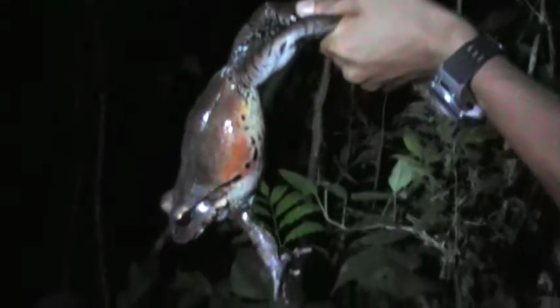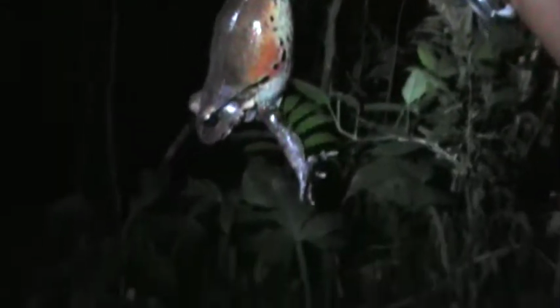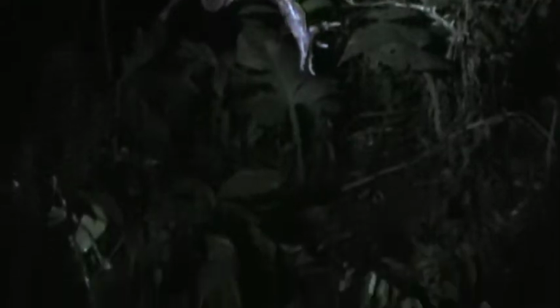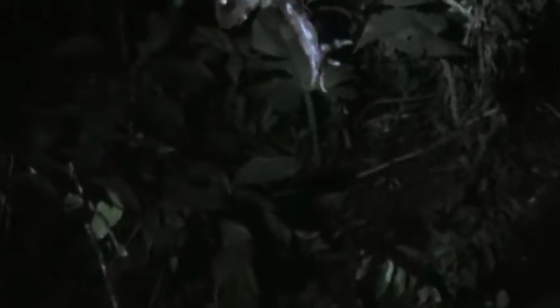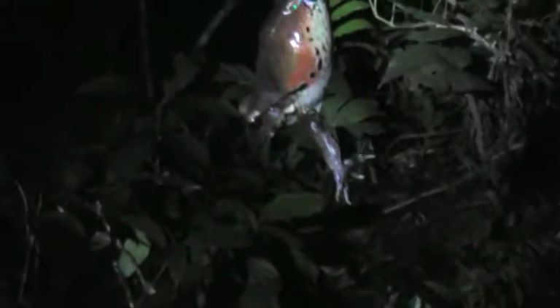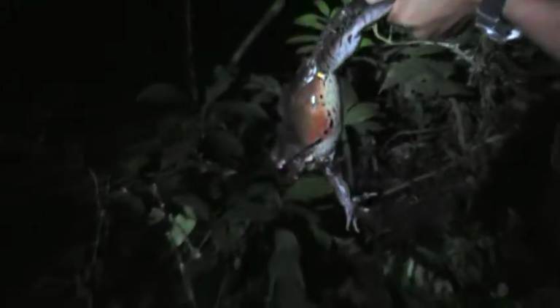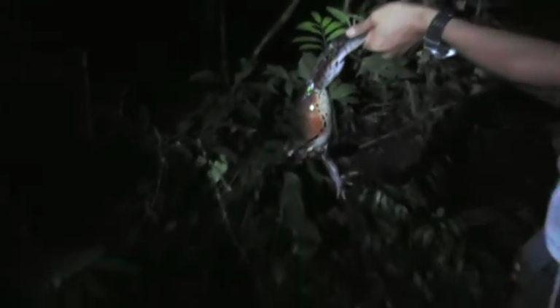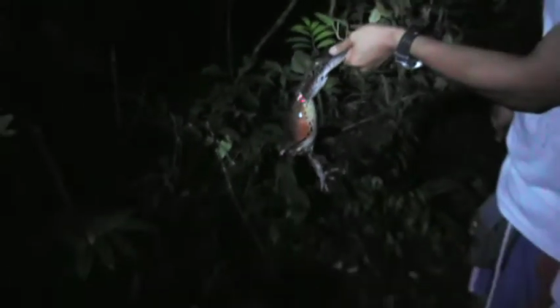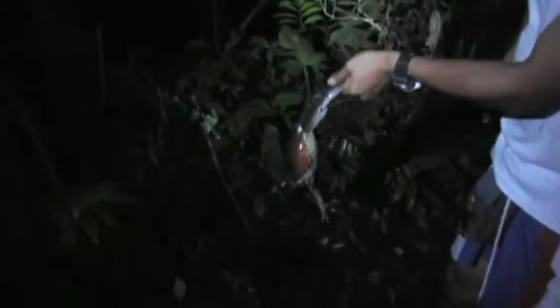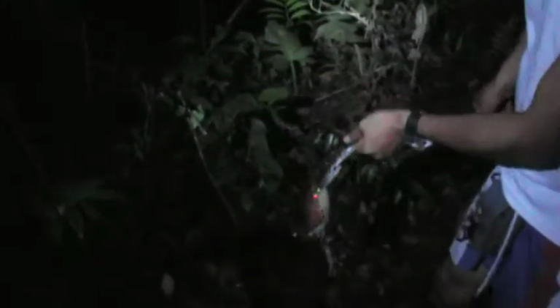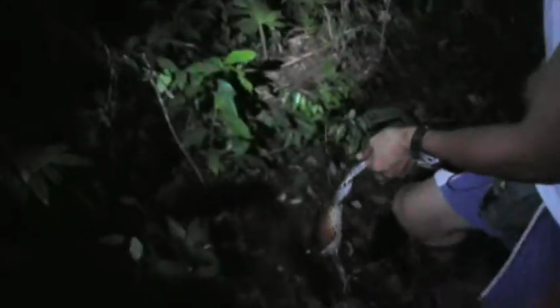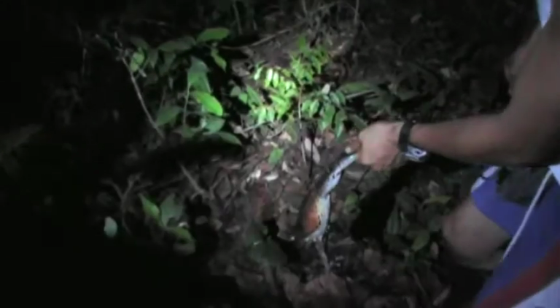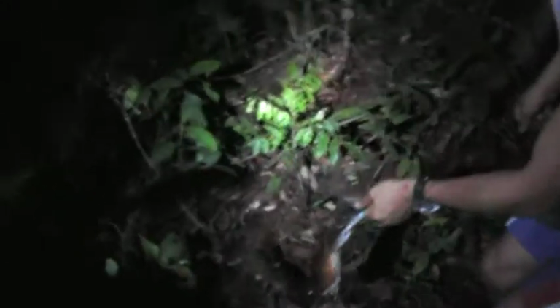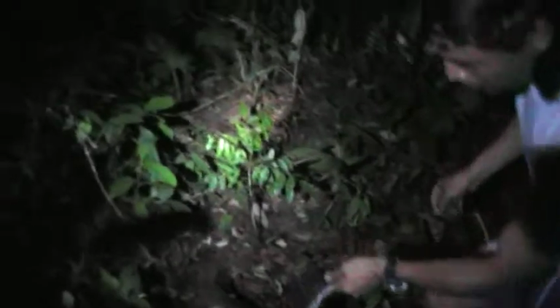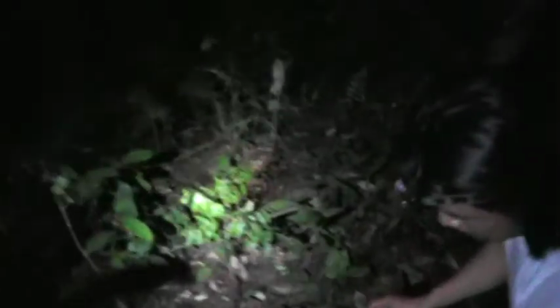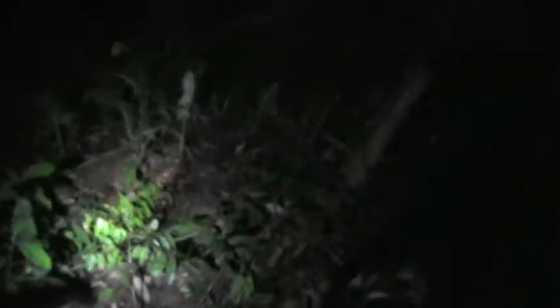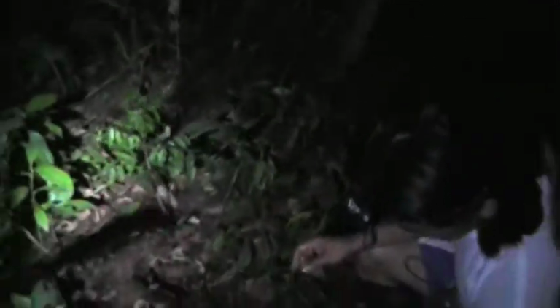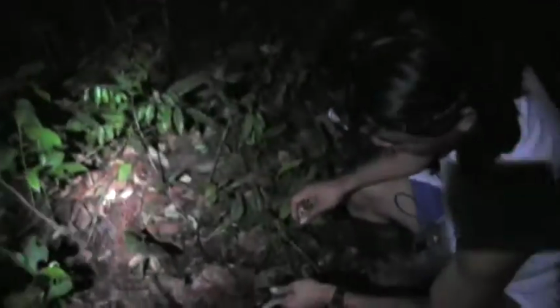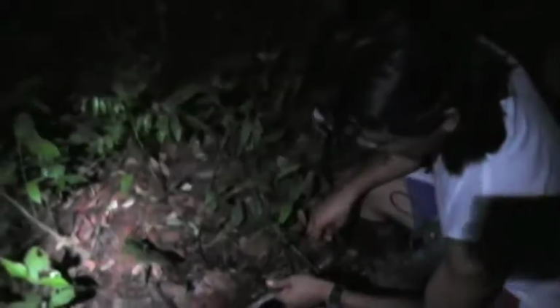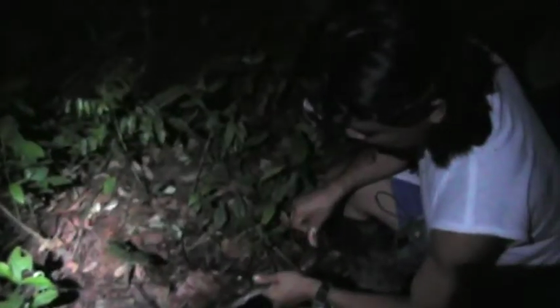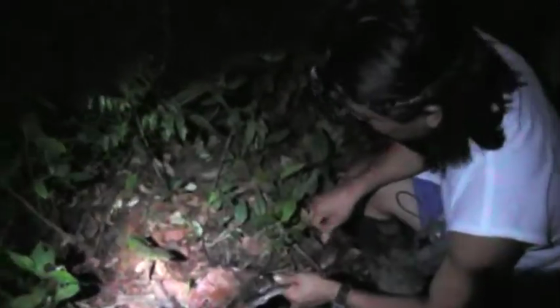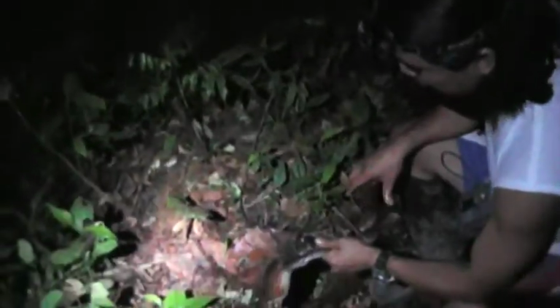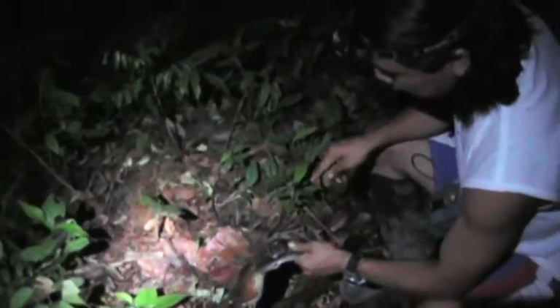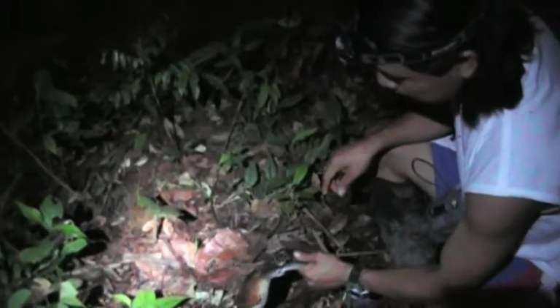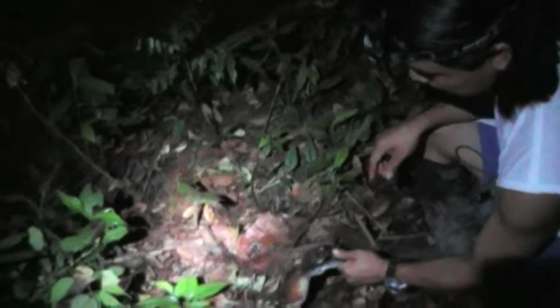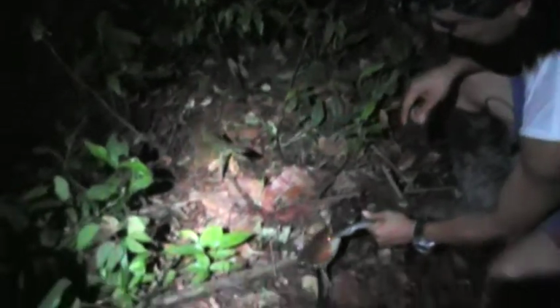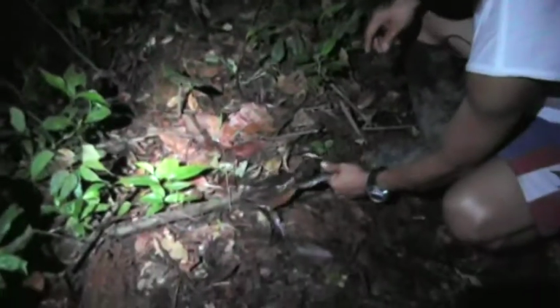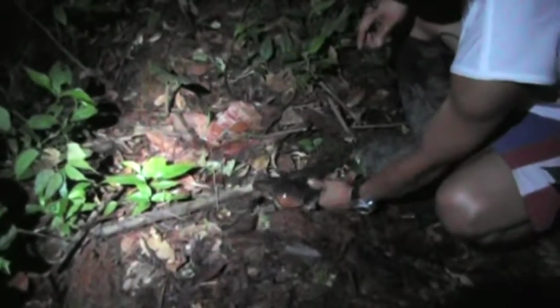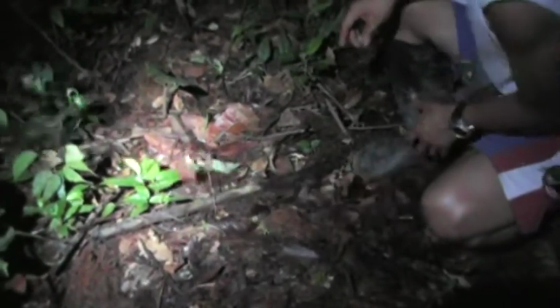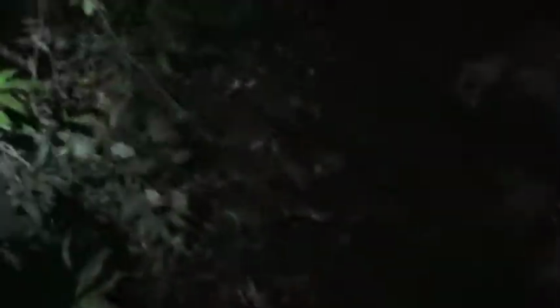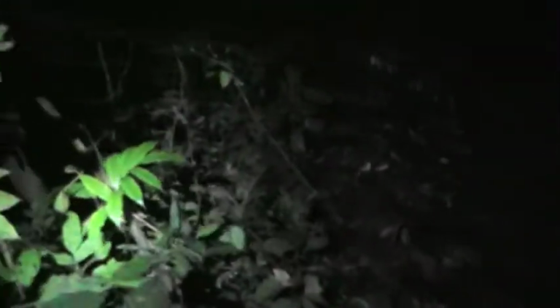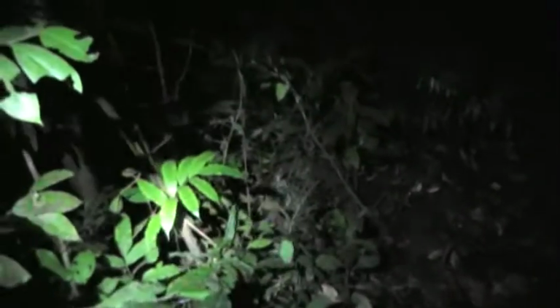We're going to release it in the water — no, right on the ground. Down on the ground. Look at how it's going to jump. Just a second. I'm going to jump. Go ahead. Whoops, she escaped.